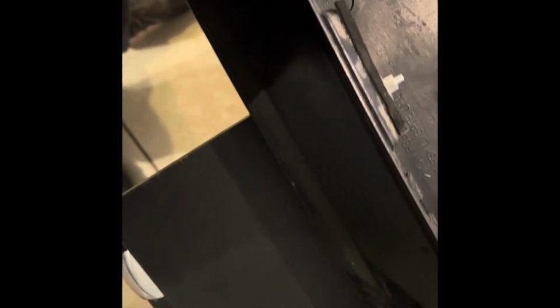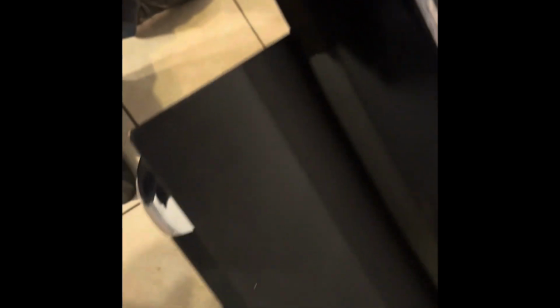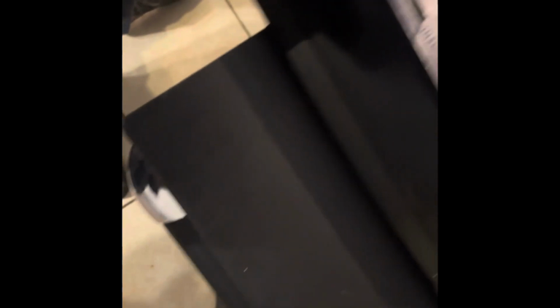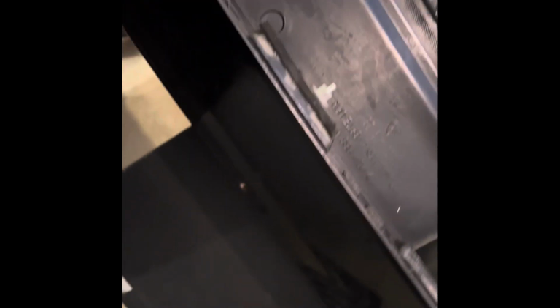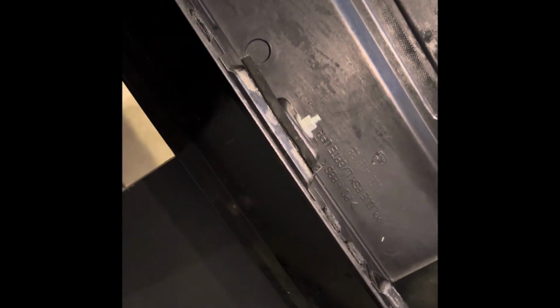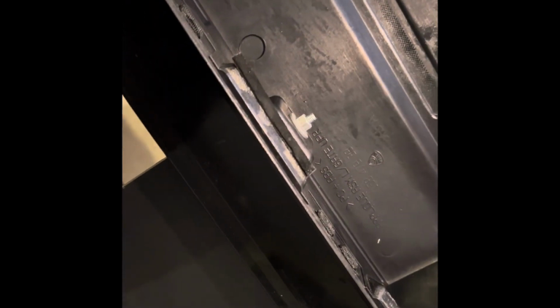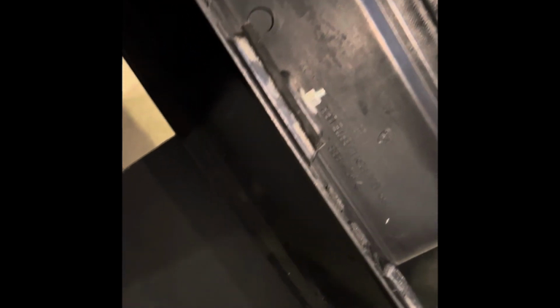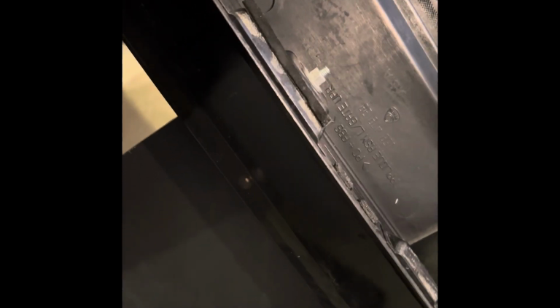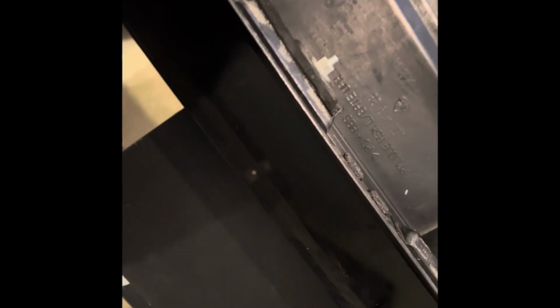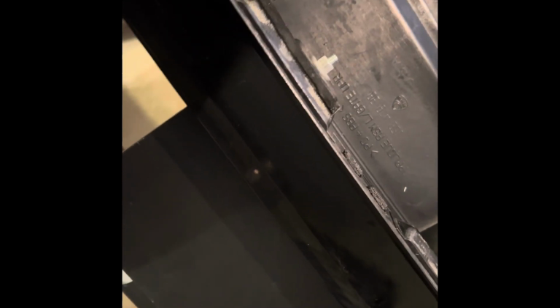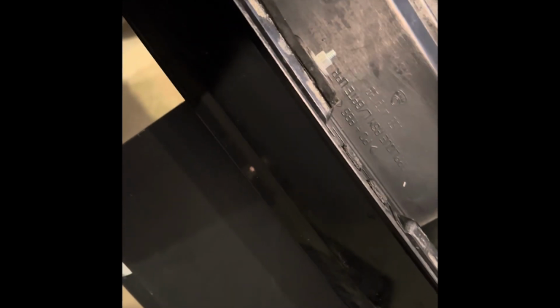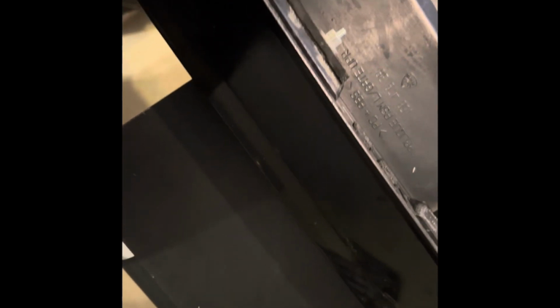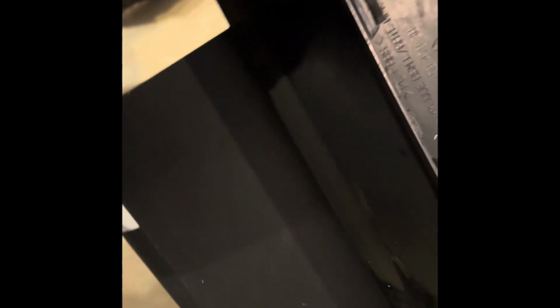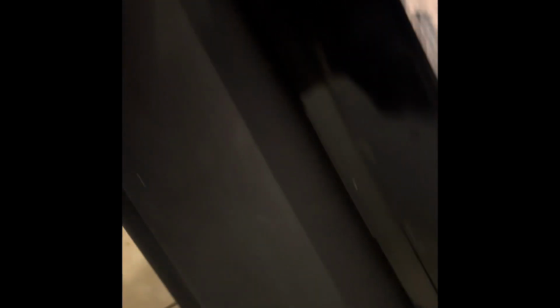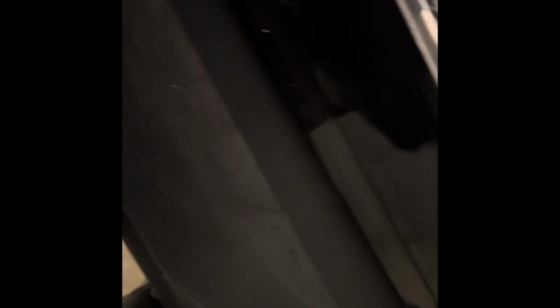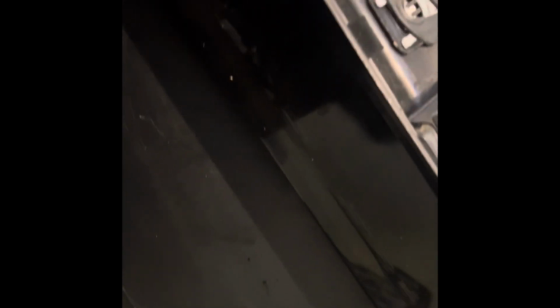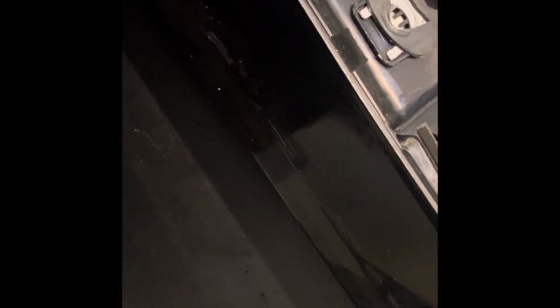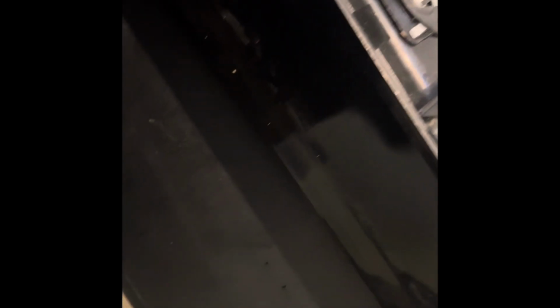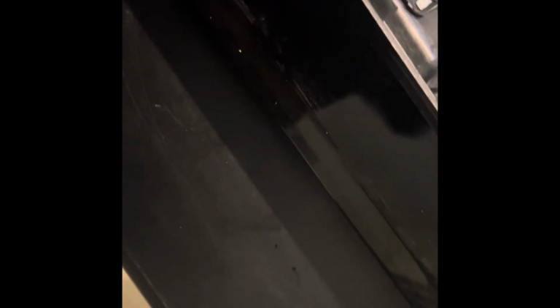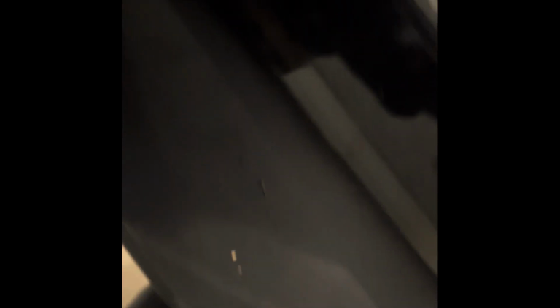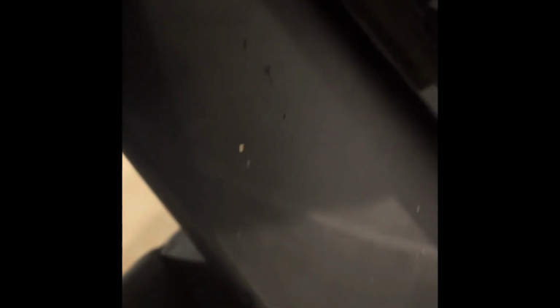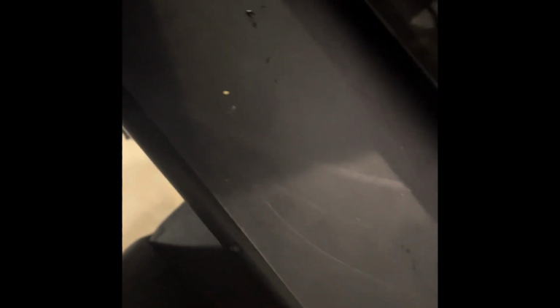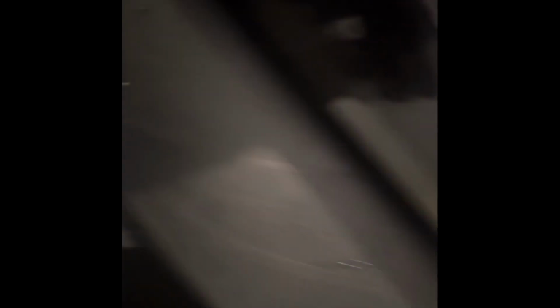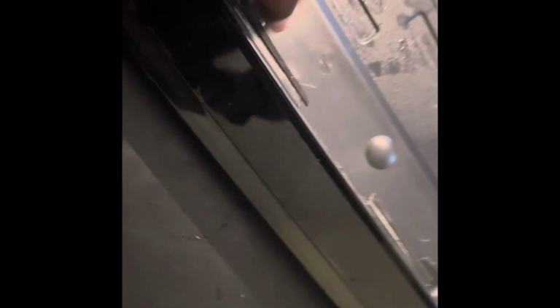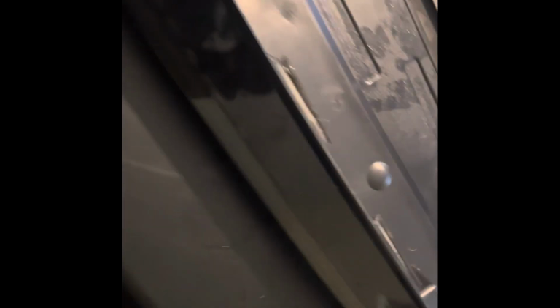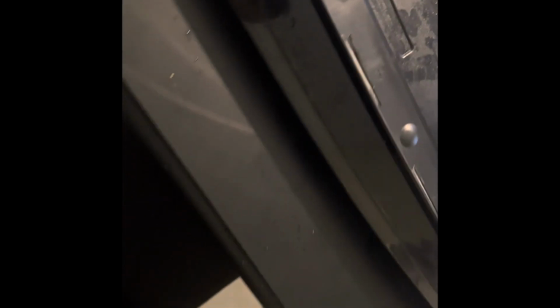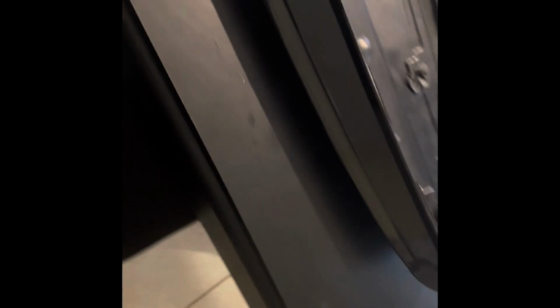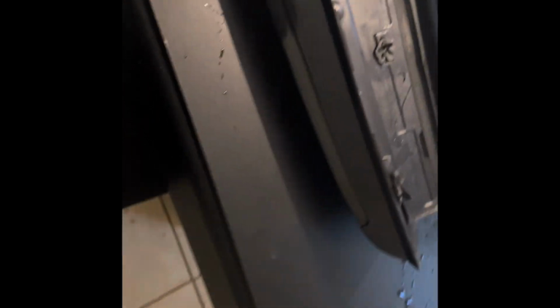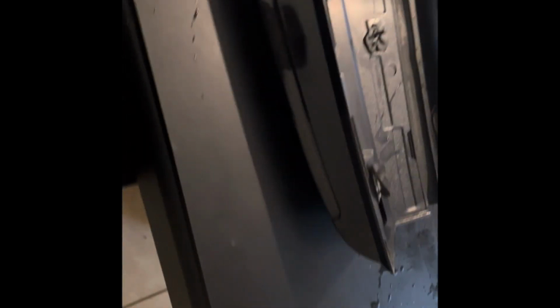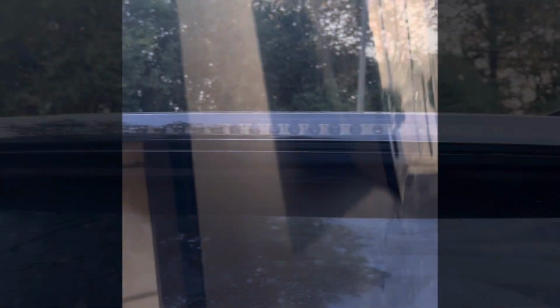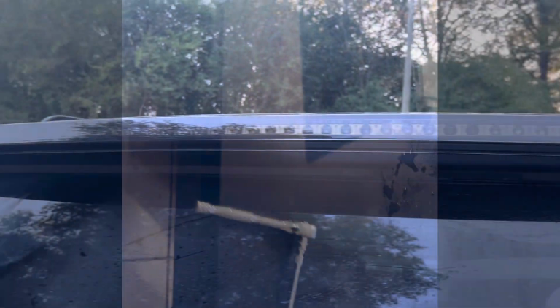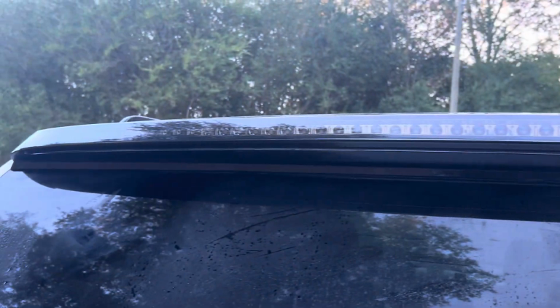This one little third brake light — like $150. There's no way. All right, man, I'm about to throw this back on the truck. We're done.